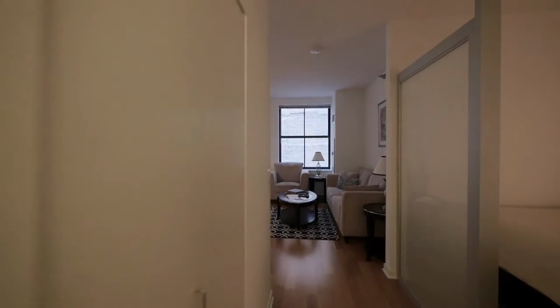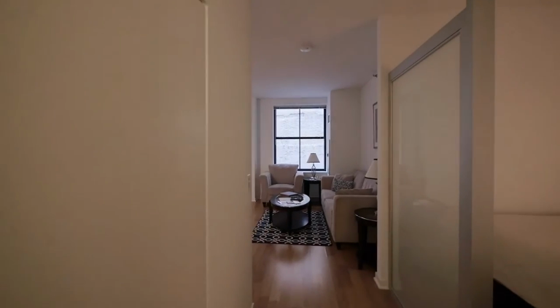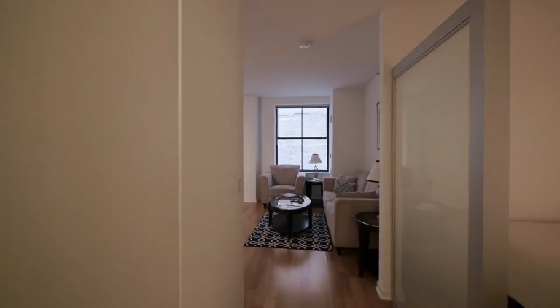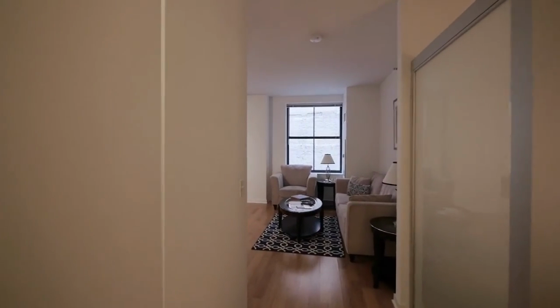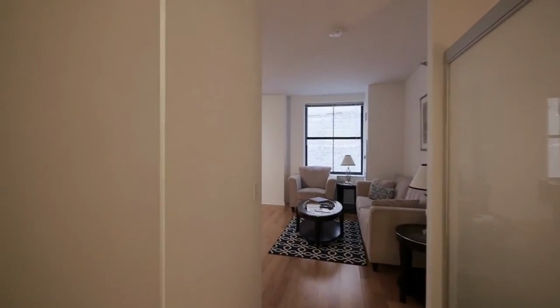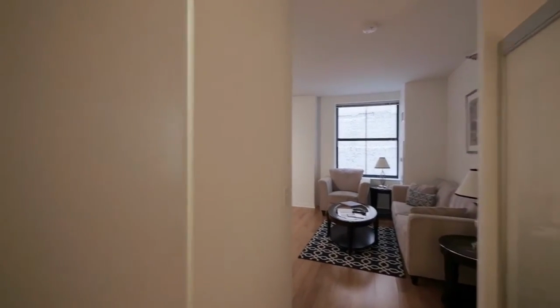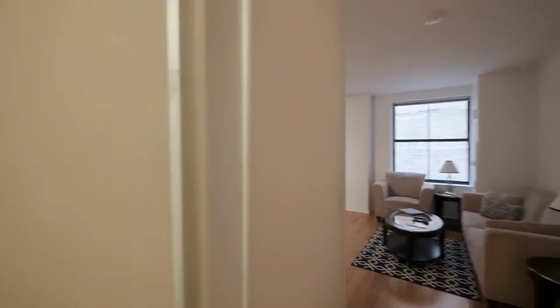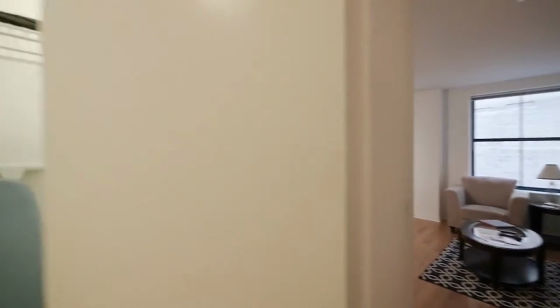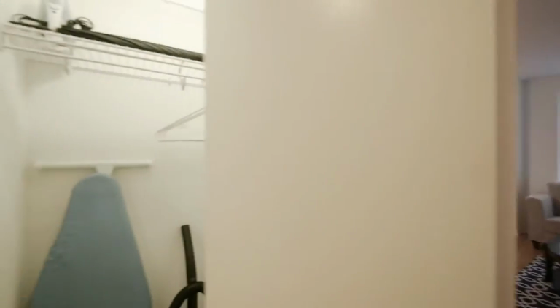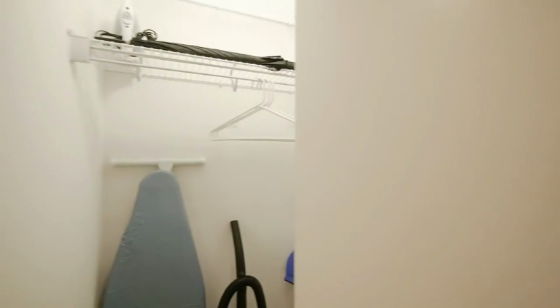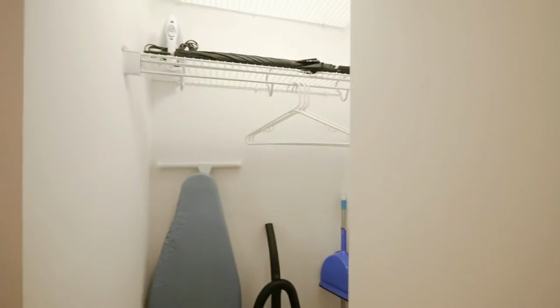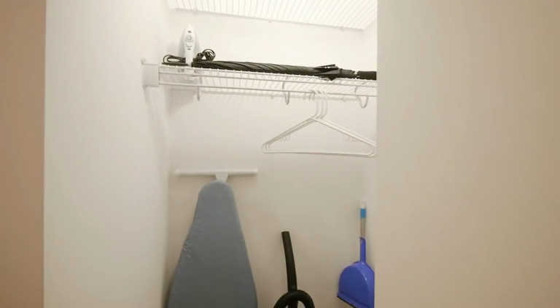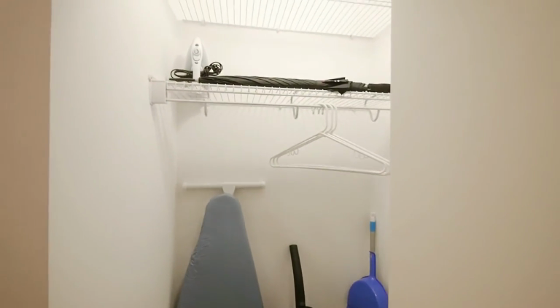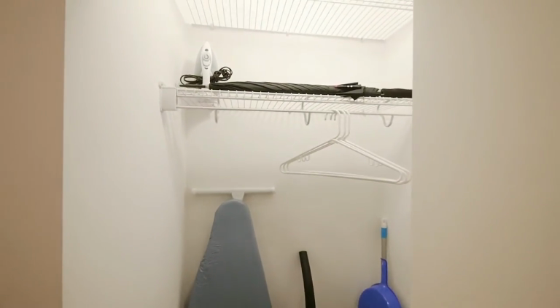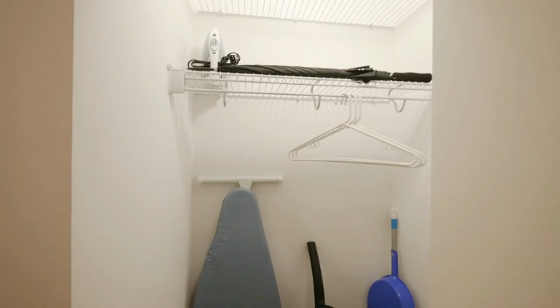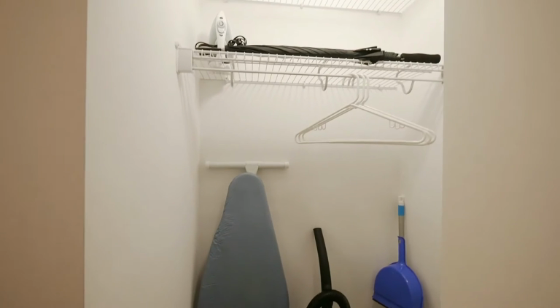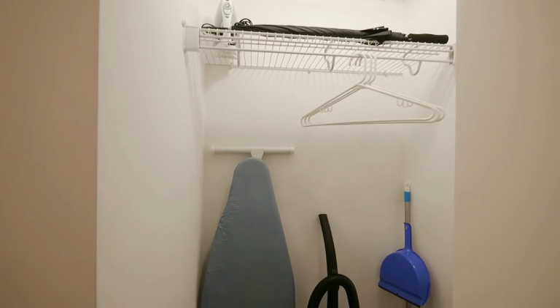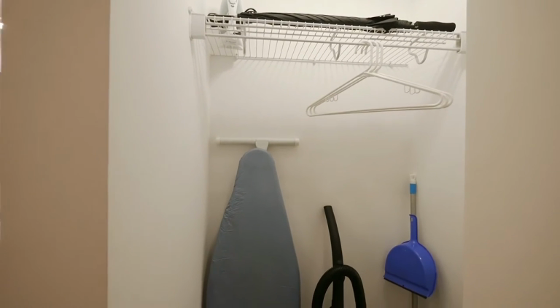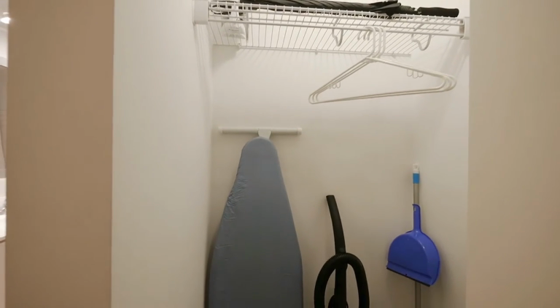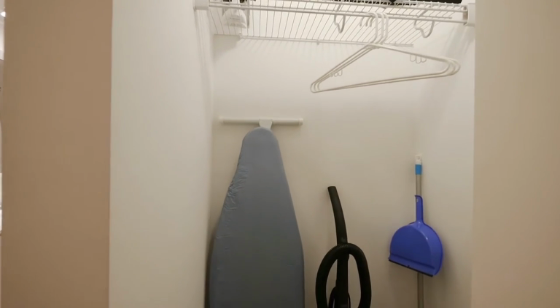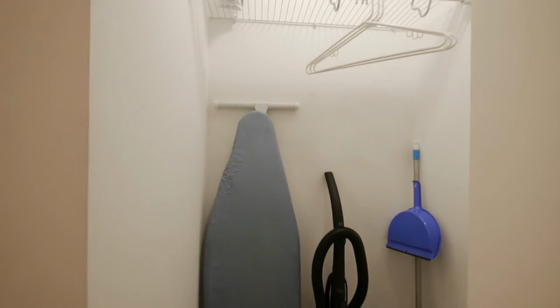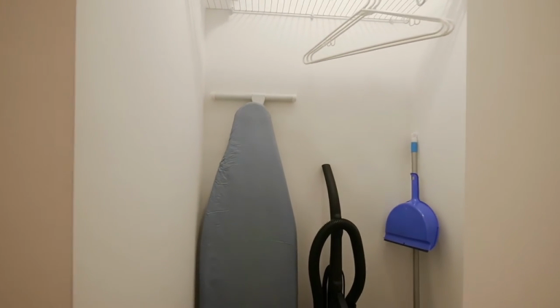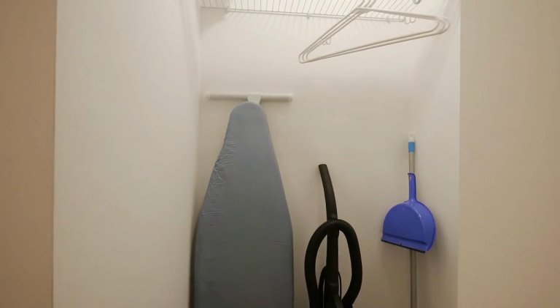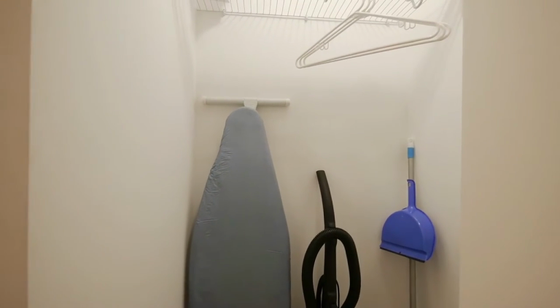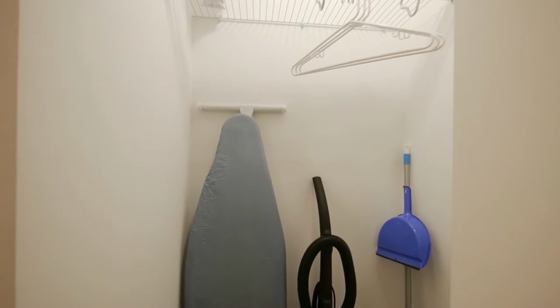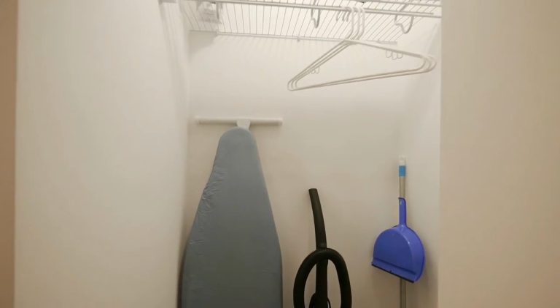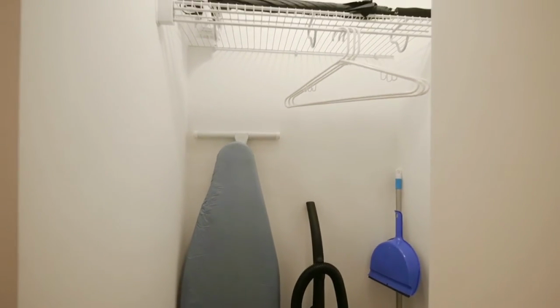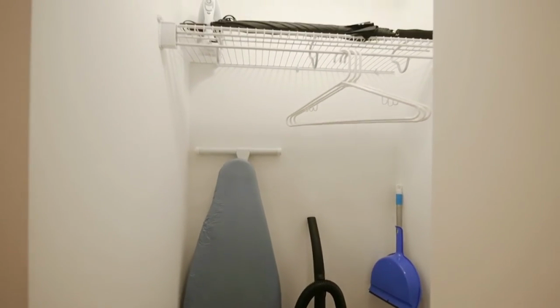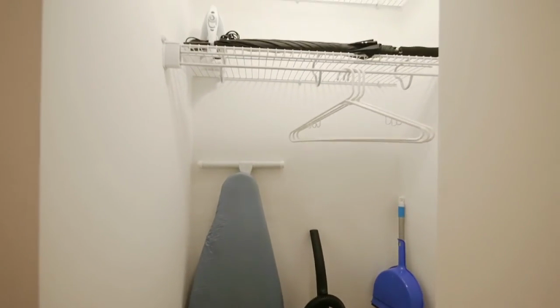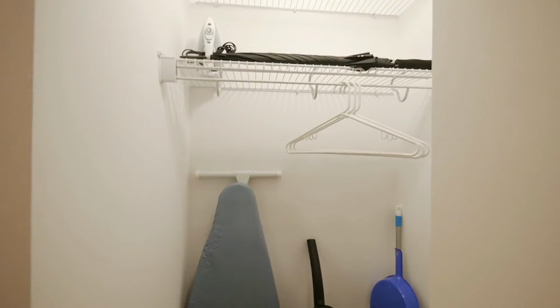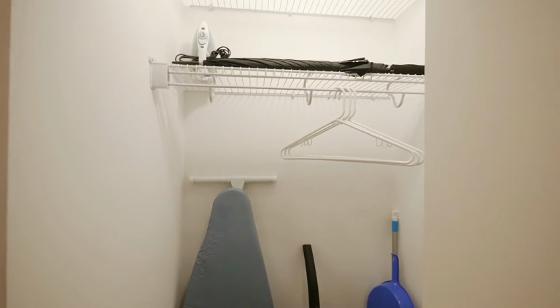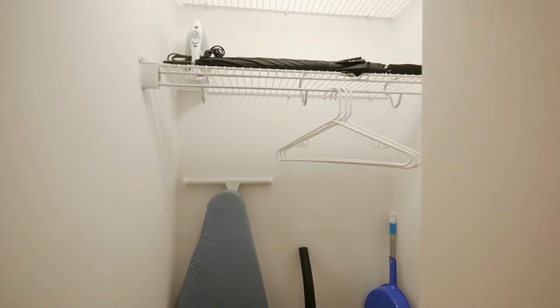Continuing into the unit, there's a coat closet and a utility closet off to the left, set up with everything you need to make your home here for a while.